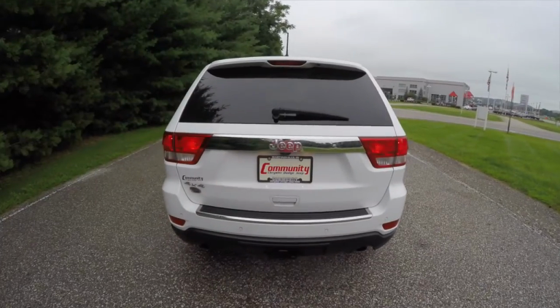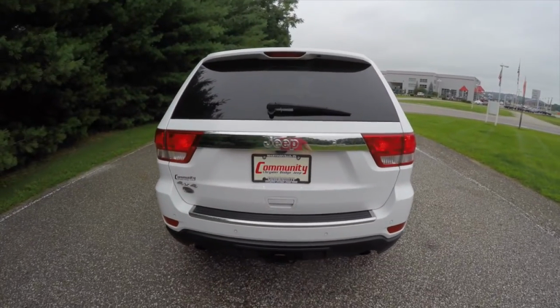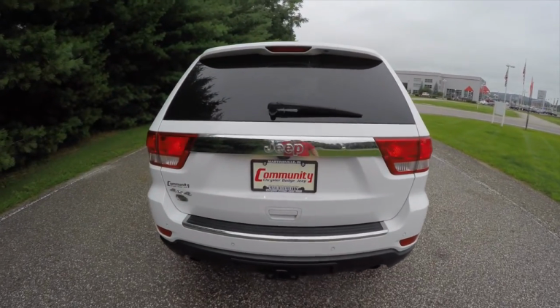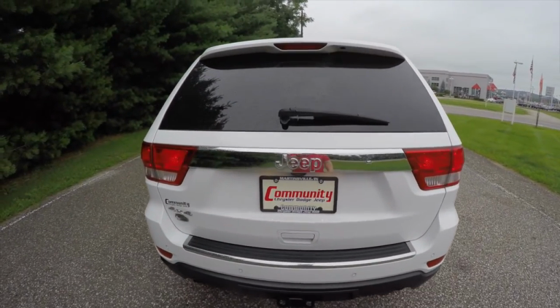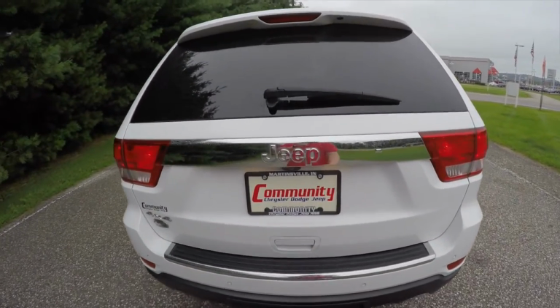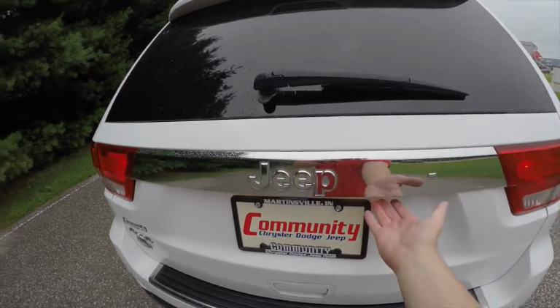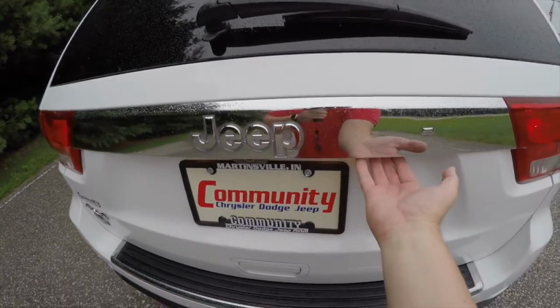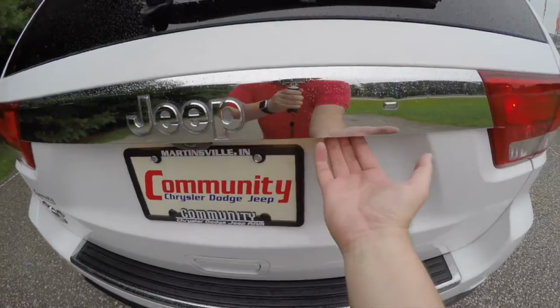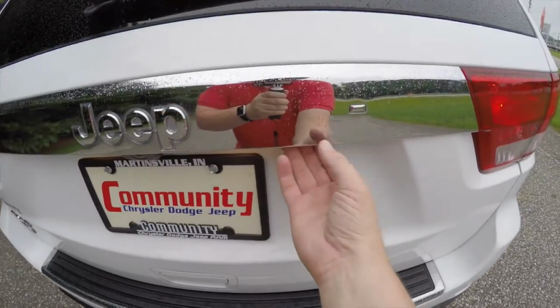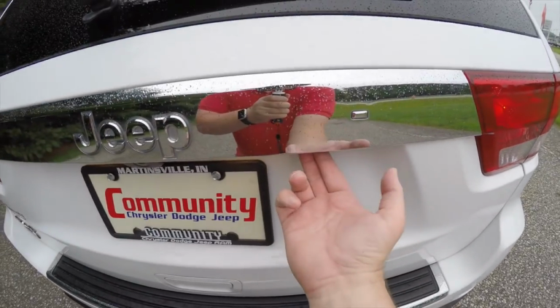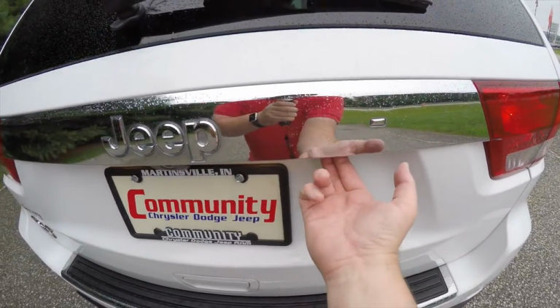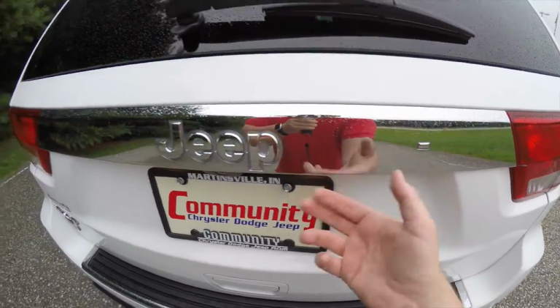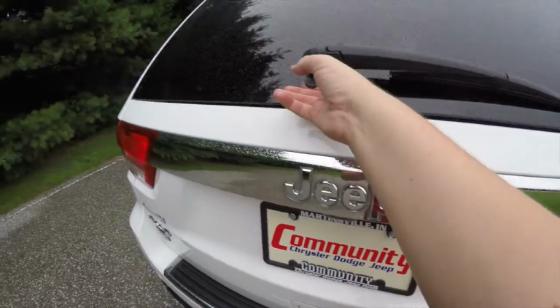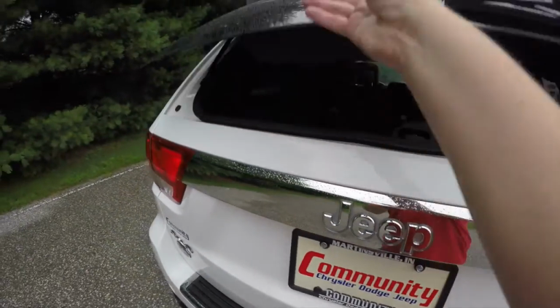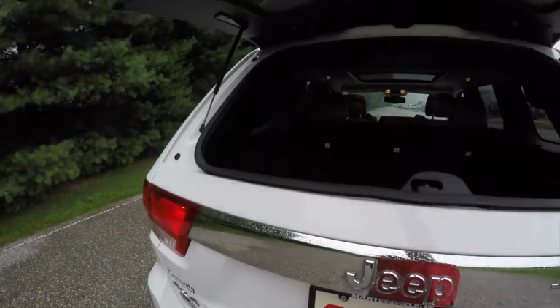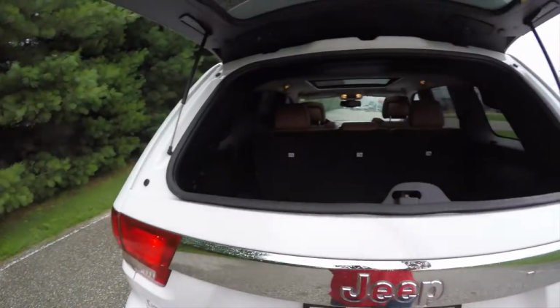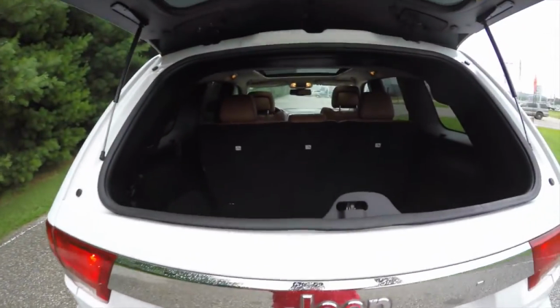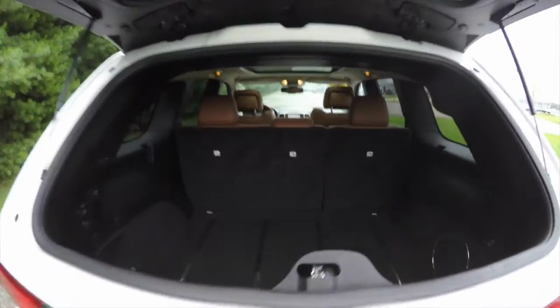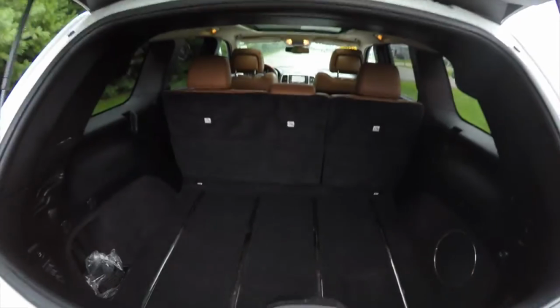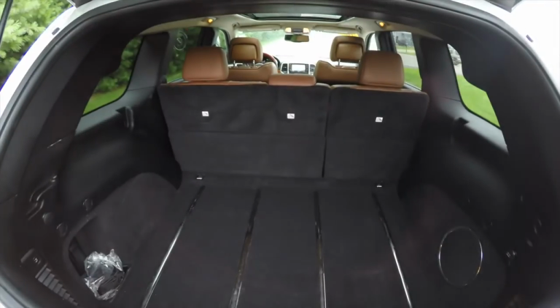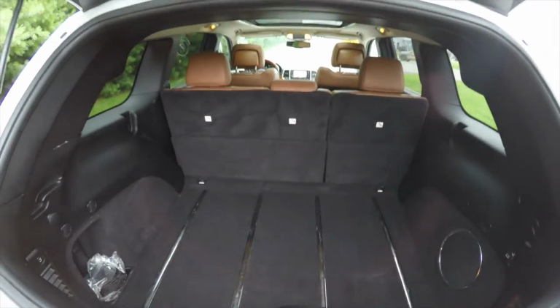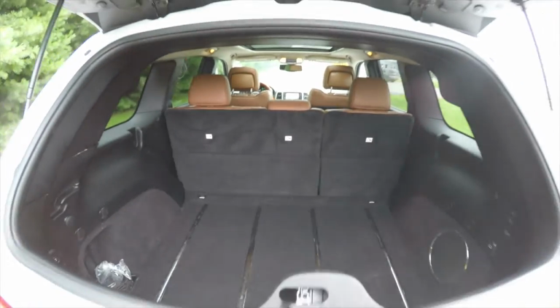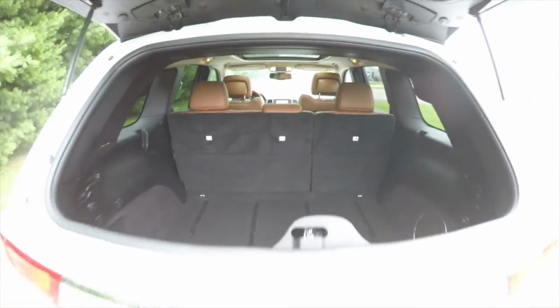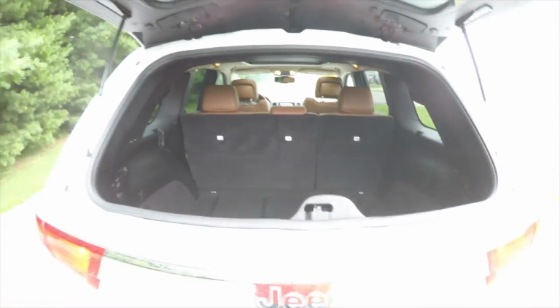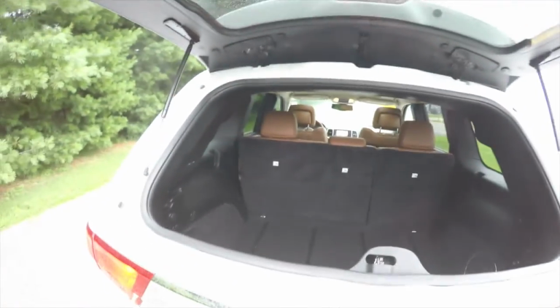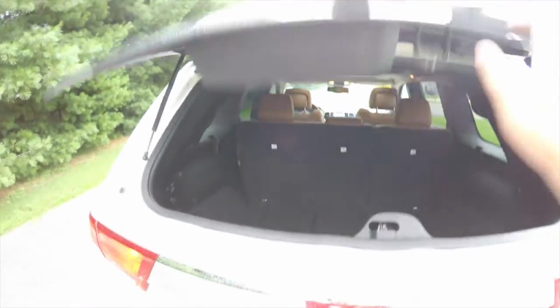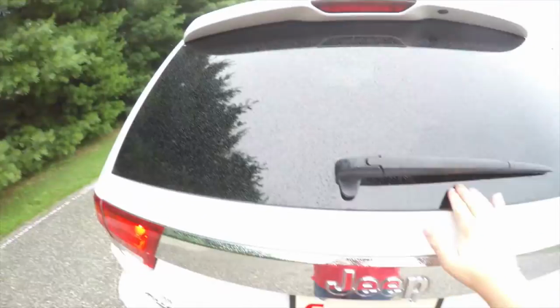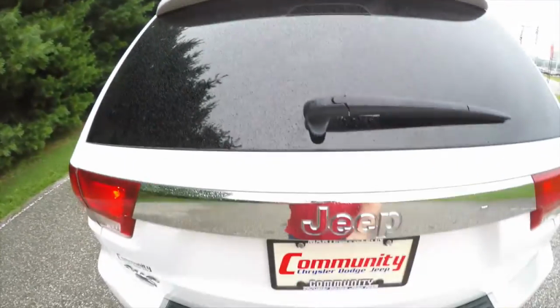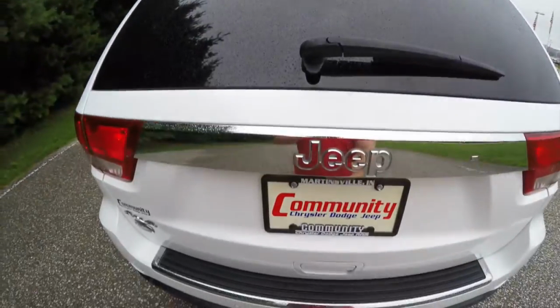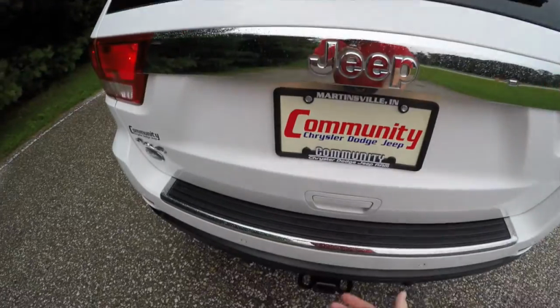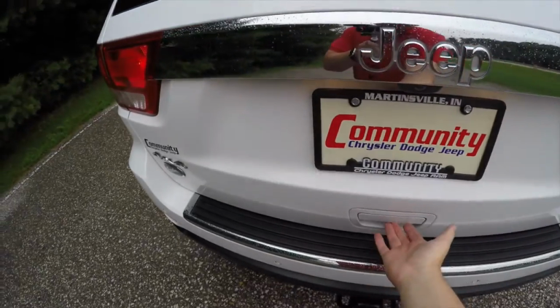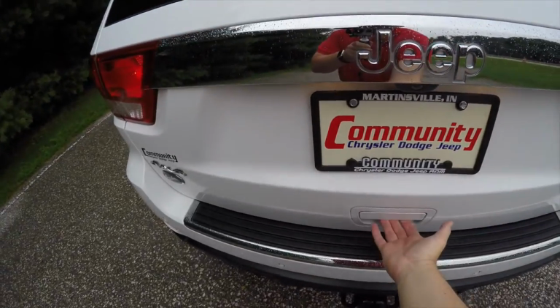This vehicle does have a two-piece rear liftgate. There is a membrane switch underneath the chrome that will unlatch your flipper glass. To open the liftgate, just lift up on the handle.